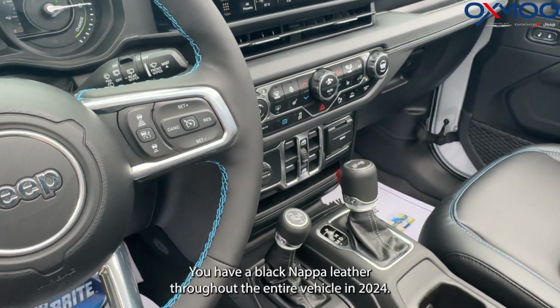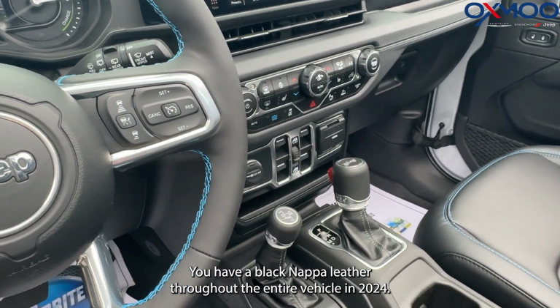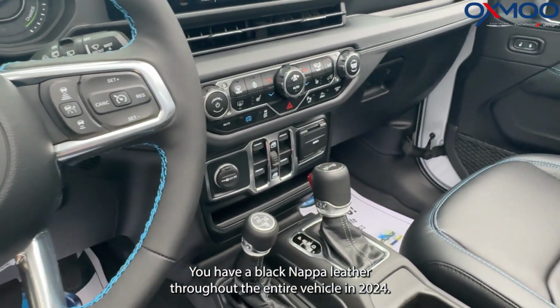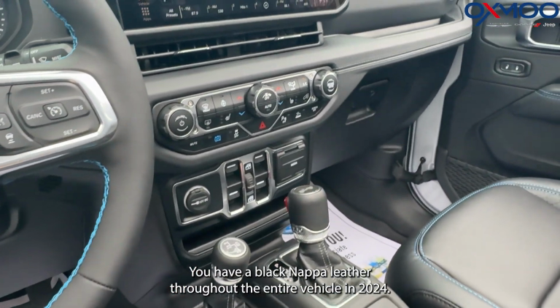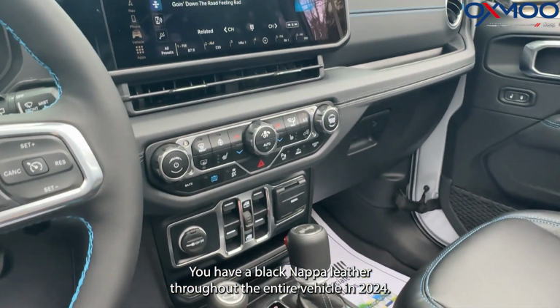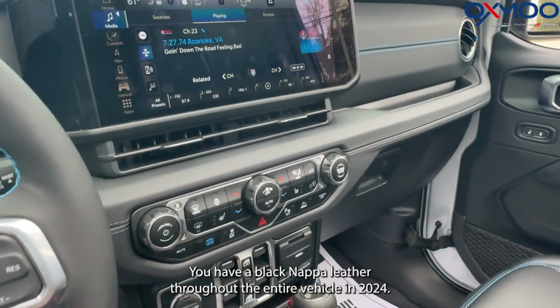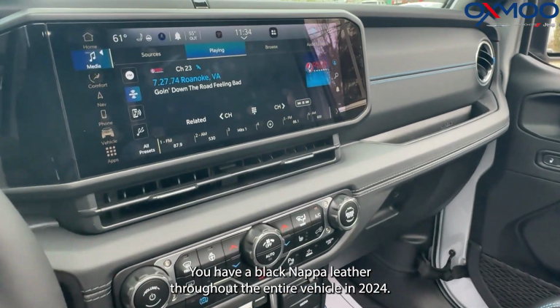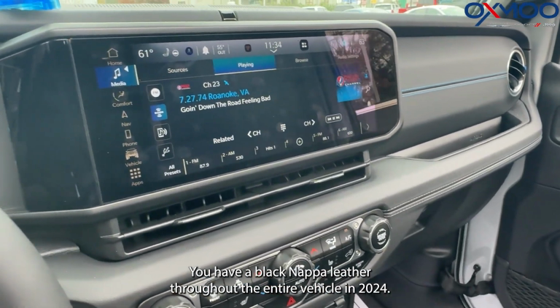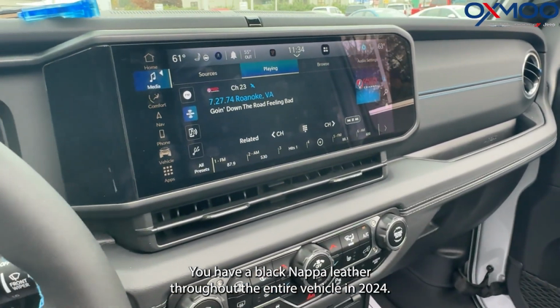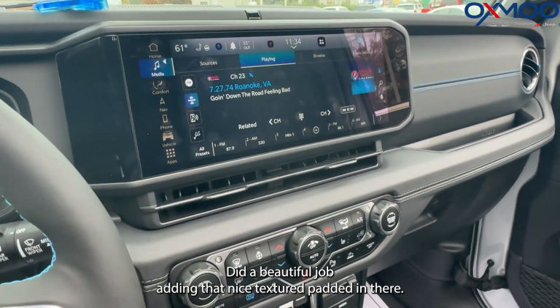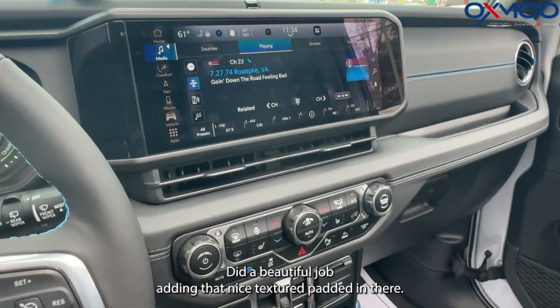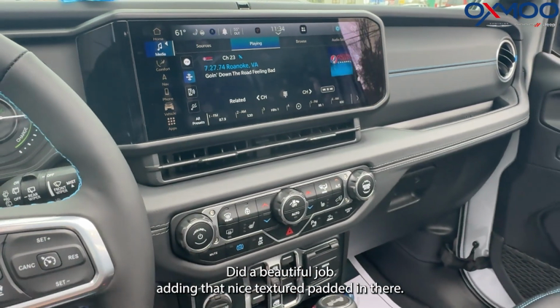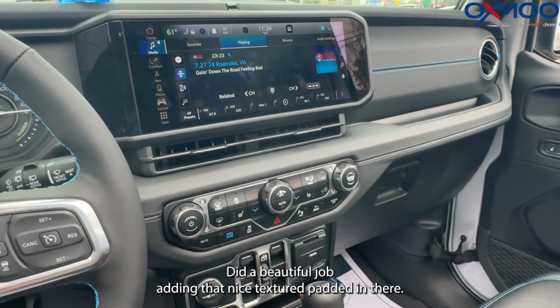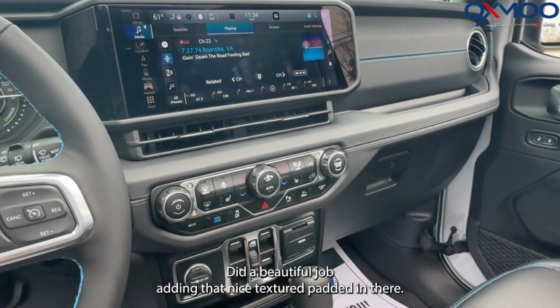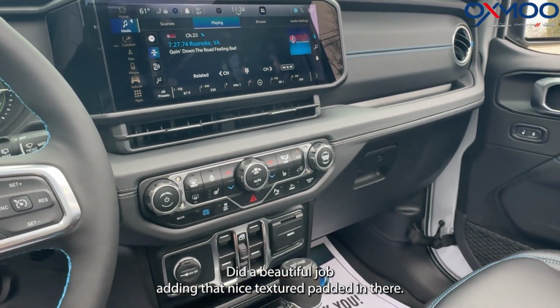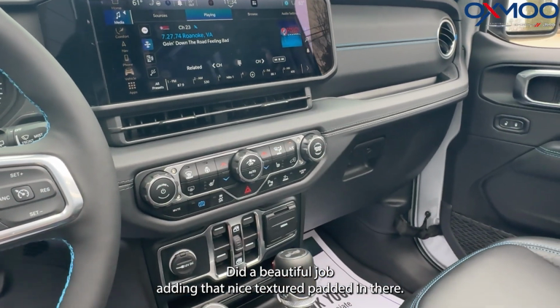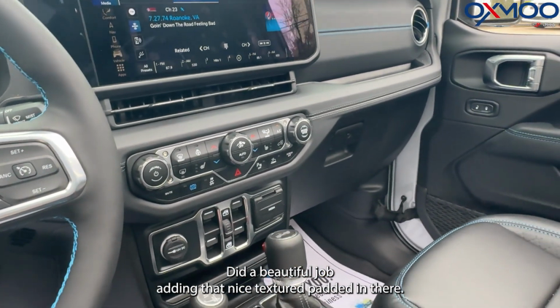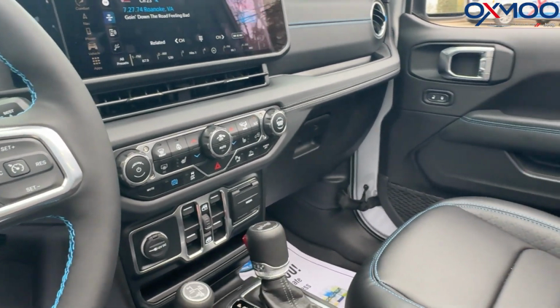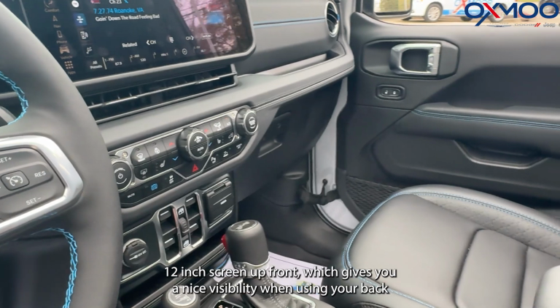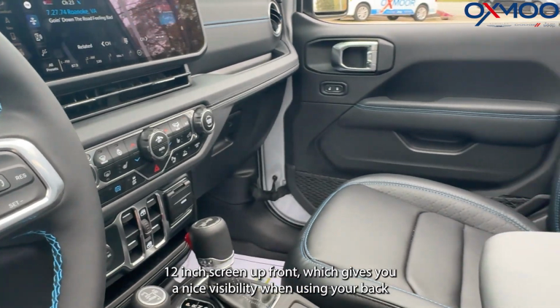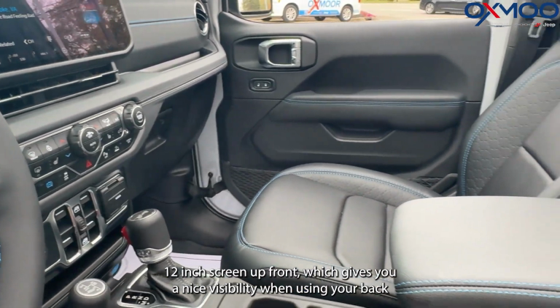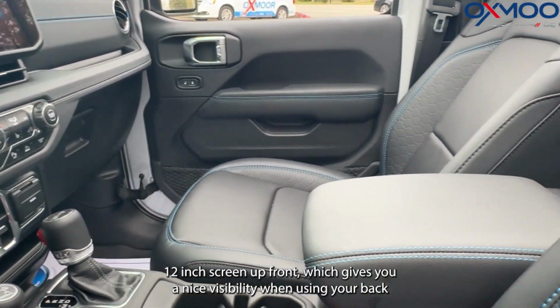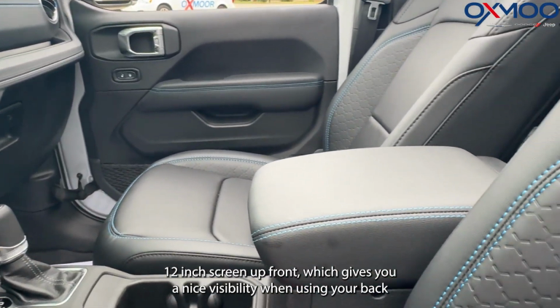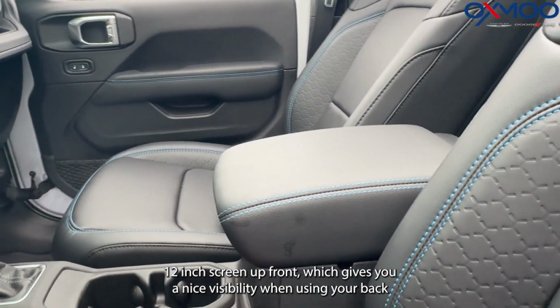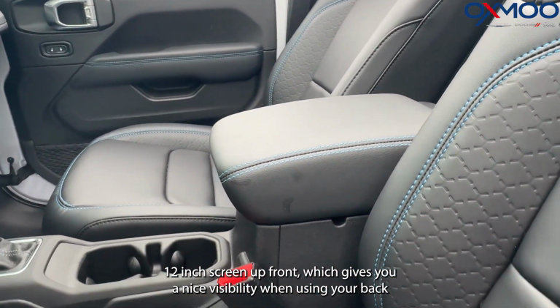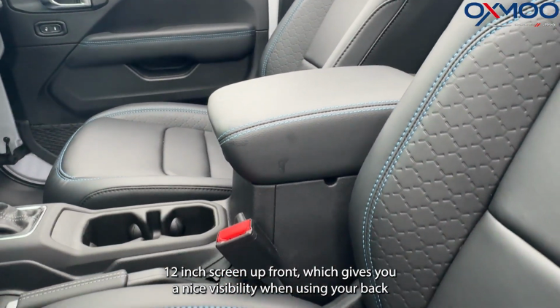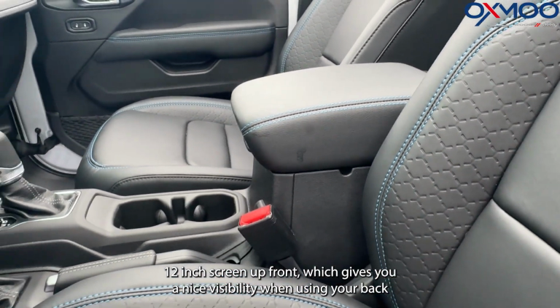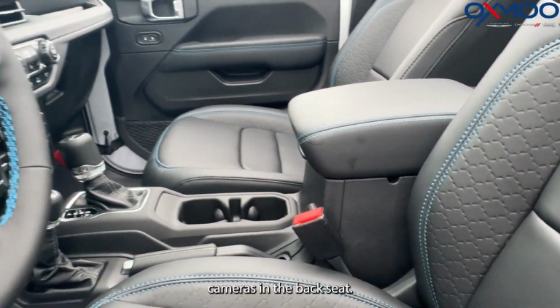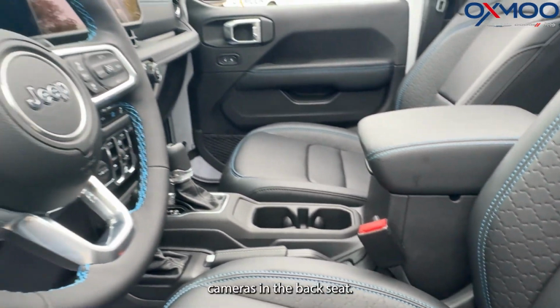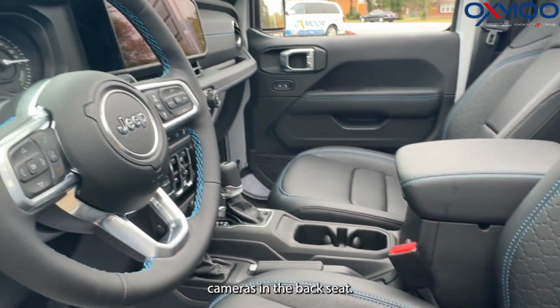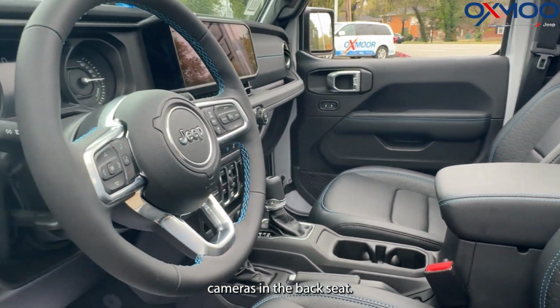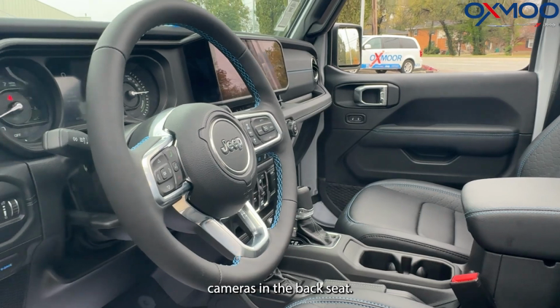Blue stitching, and you have black Nappa leather throughout the entire vehicle. 2024 did a beautiful job adding that nice textured pattern in there. The 12-inch screen up front gives you nice visibility when using your backup cameras.